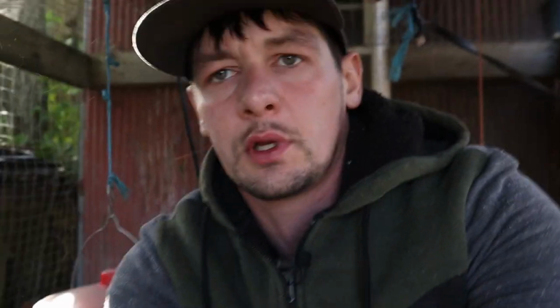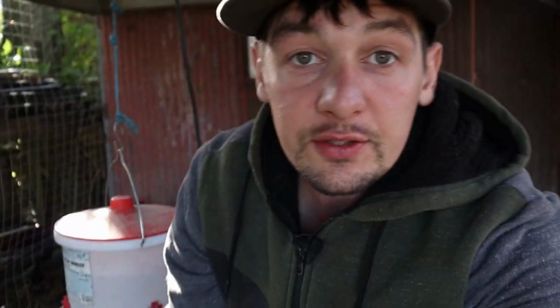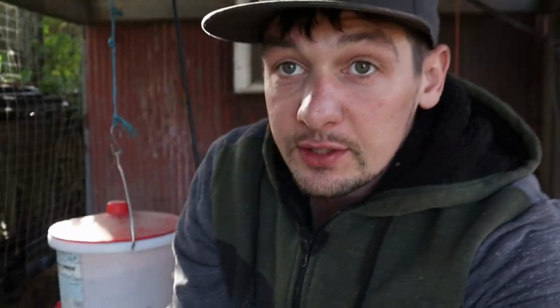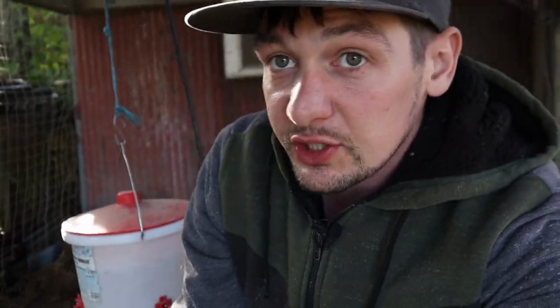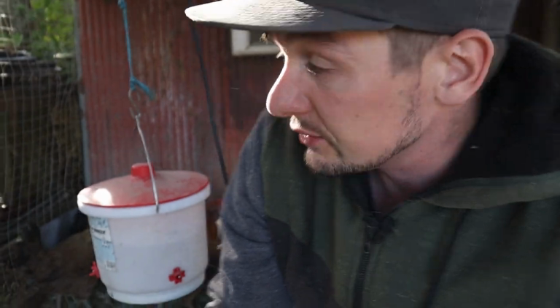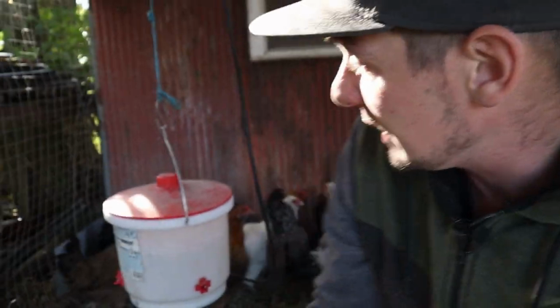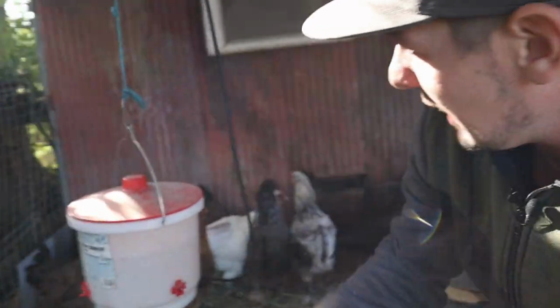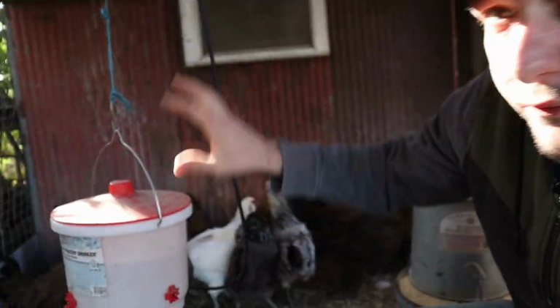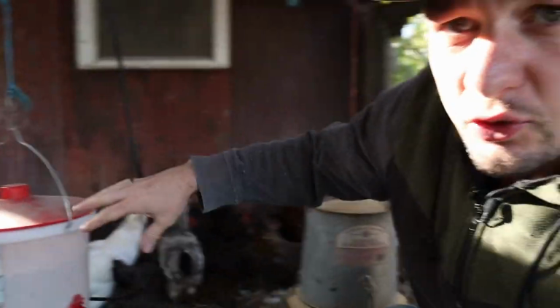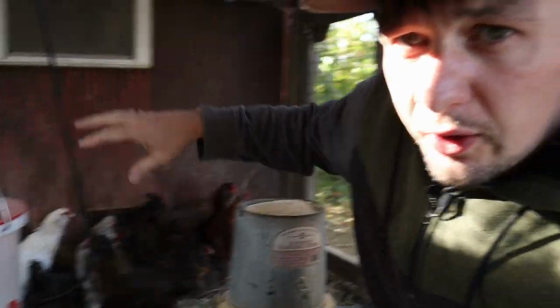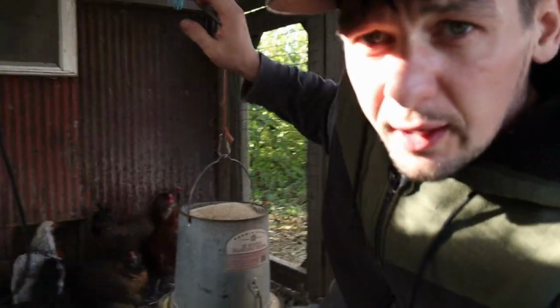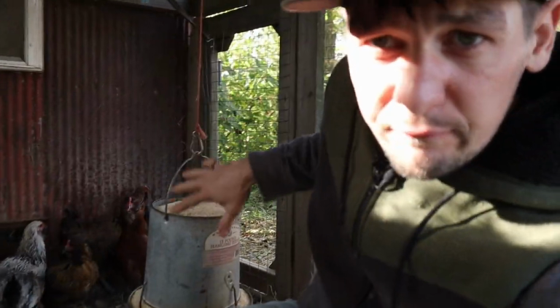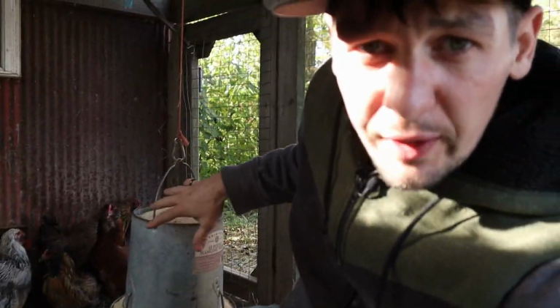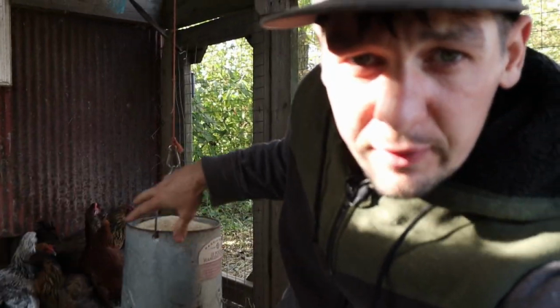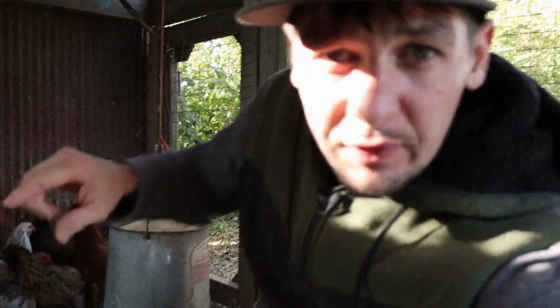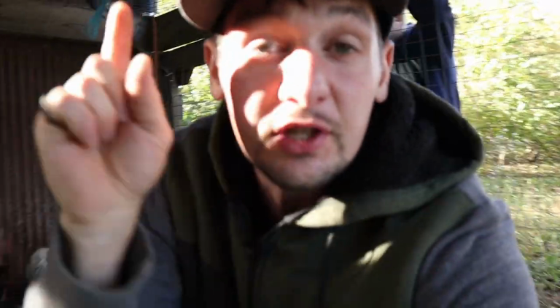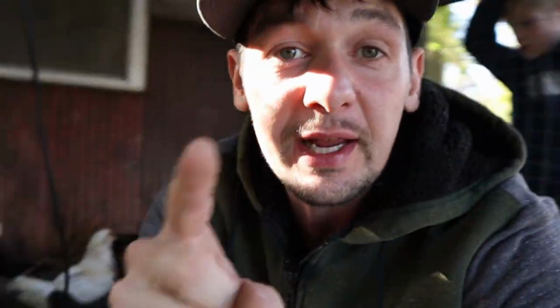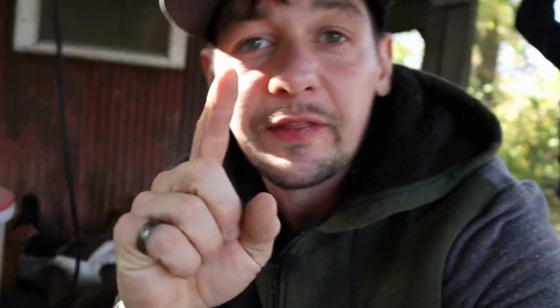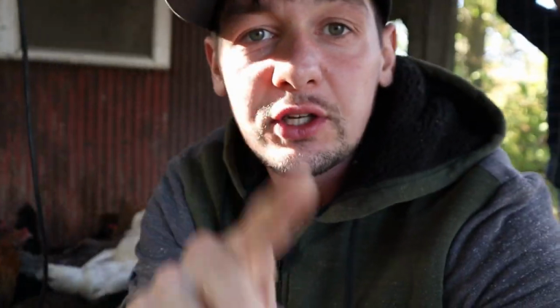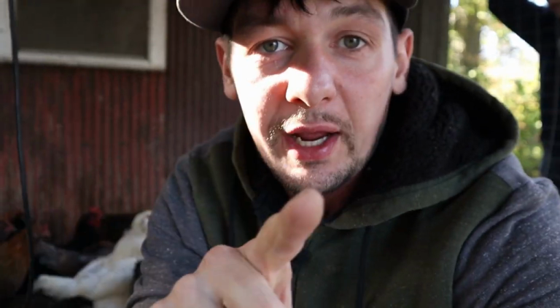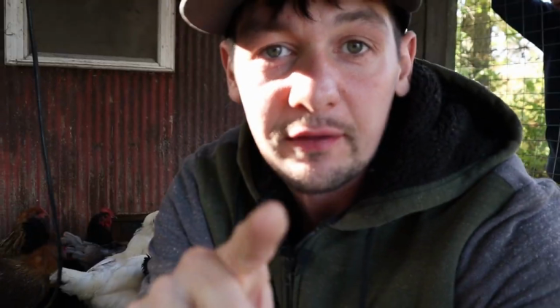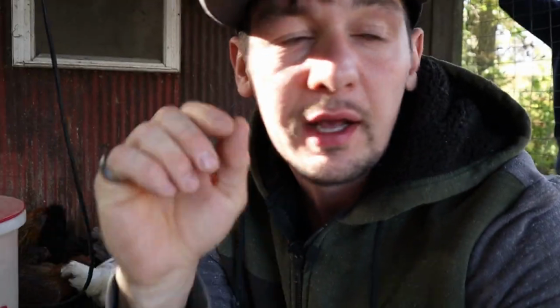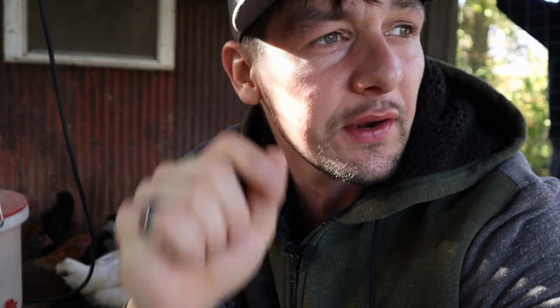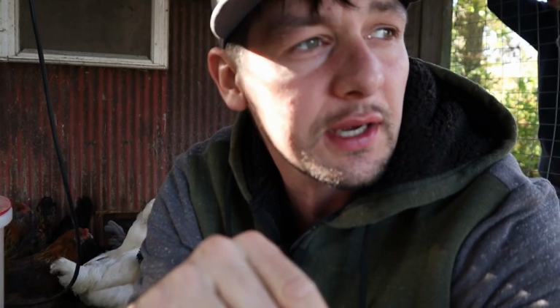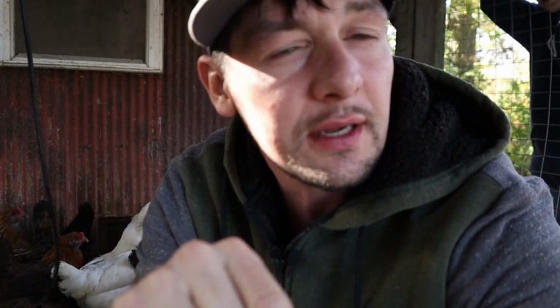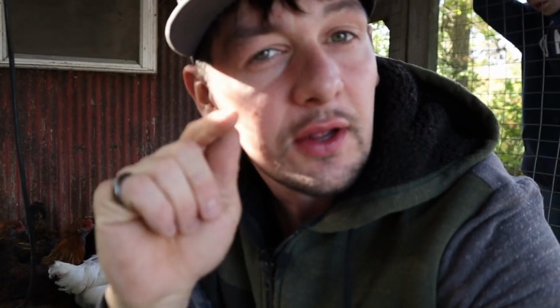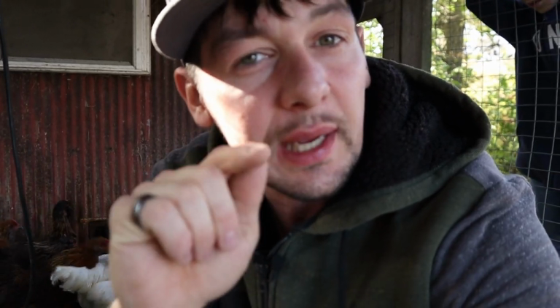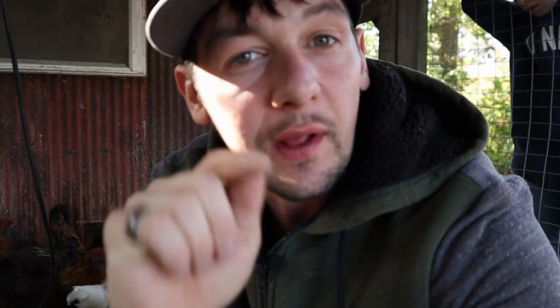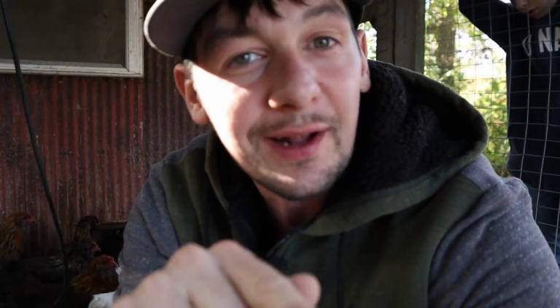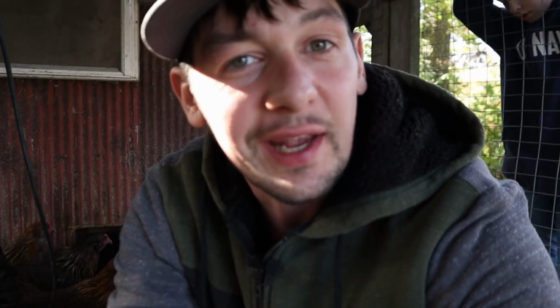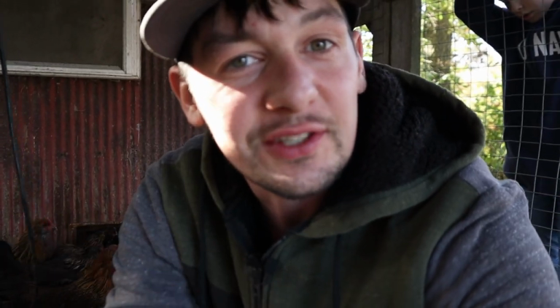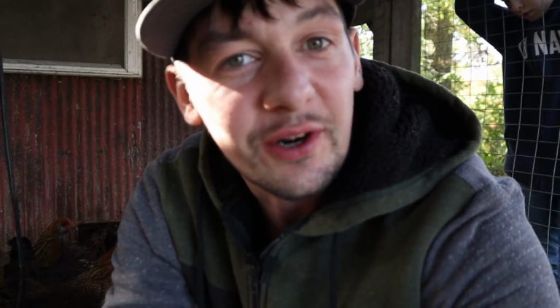These are Izzy's chickens. They've got fresh water and a full thing of feed, but there's something that they don't have that they're gonna need to be able to lay lots of eggs this winter.